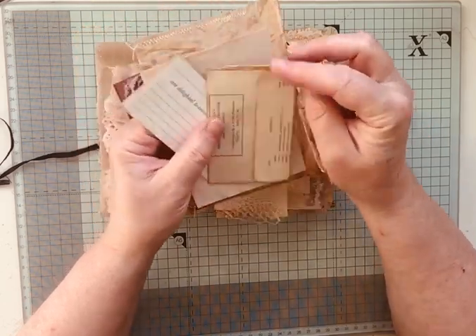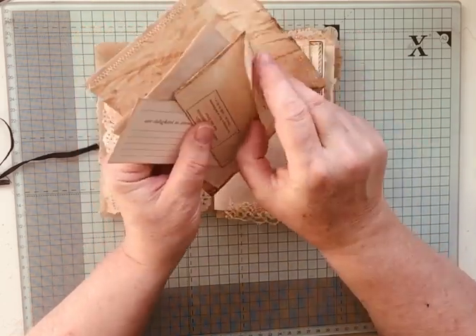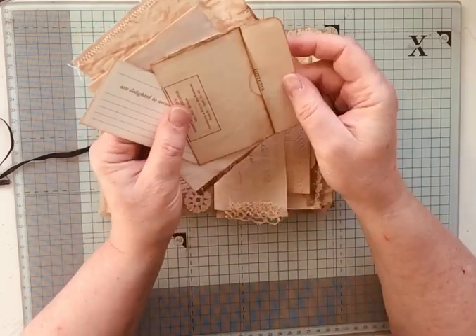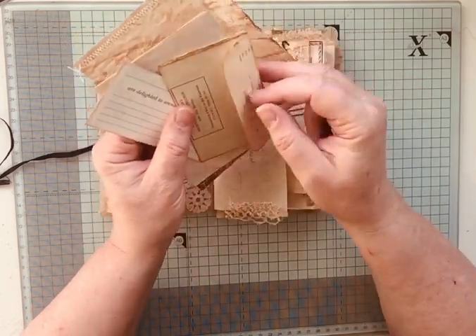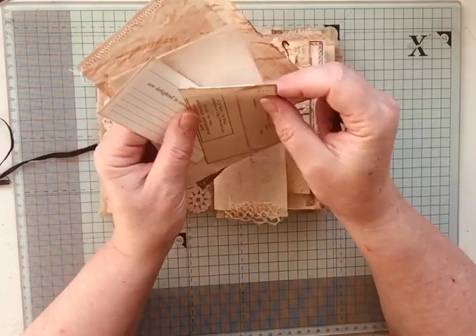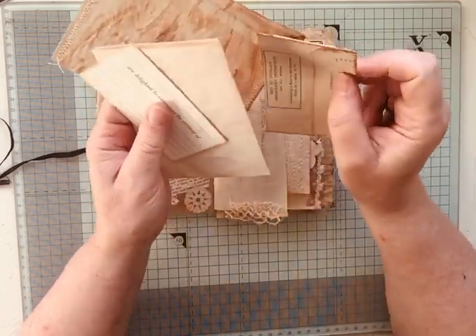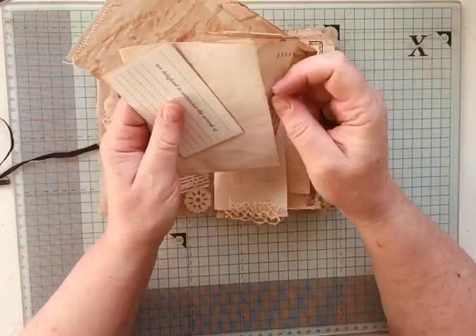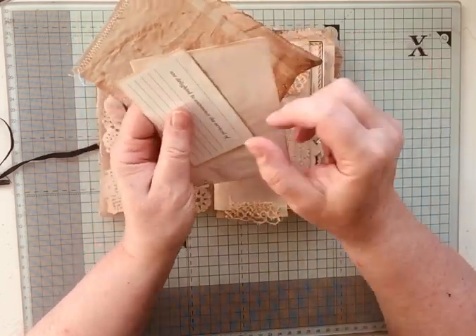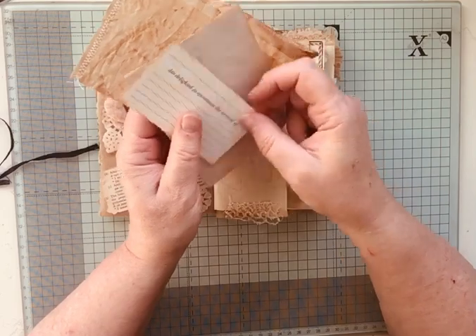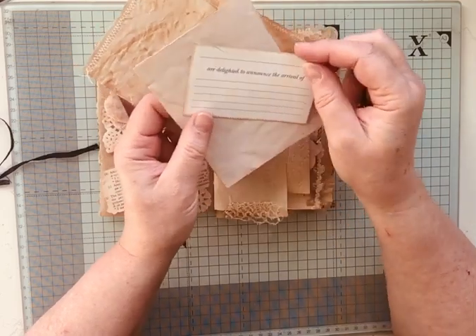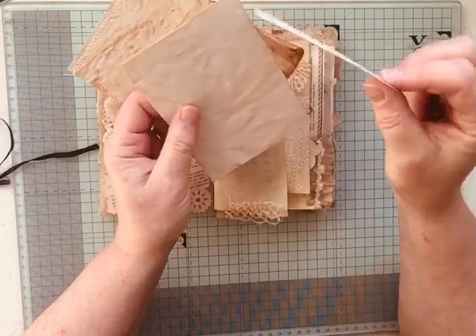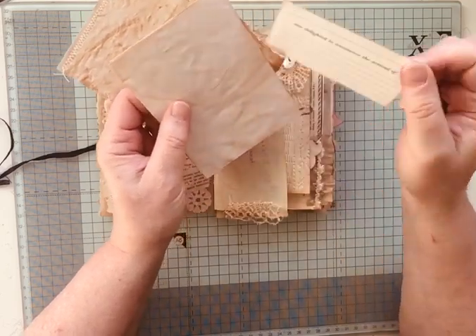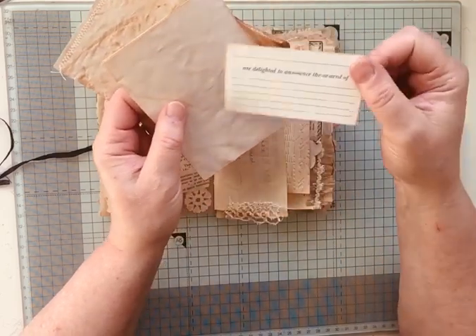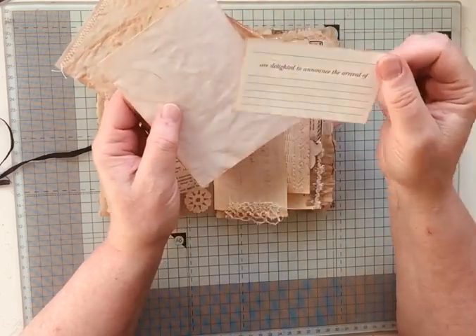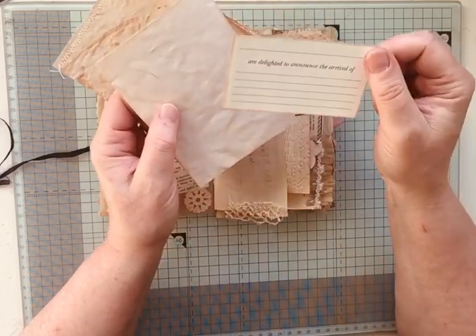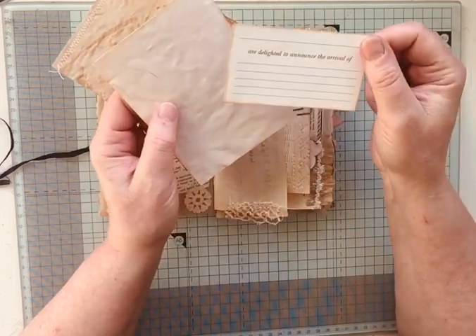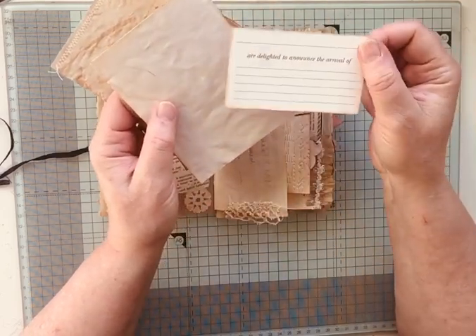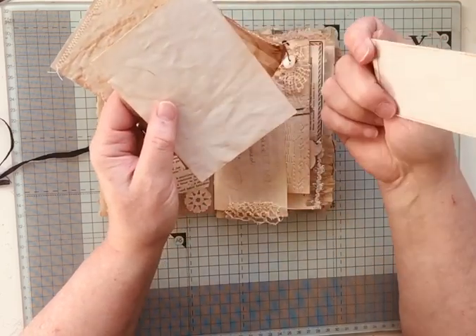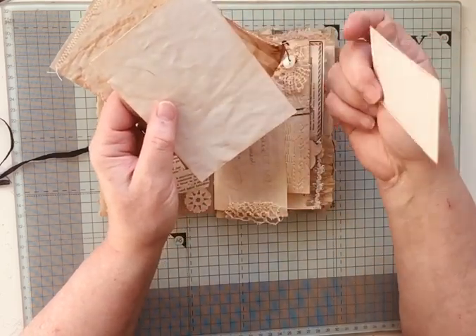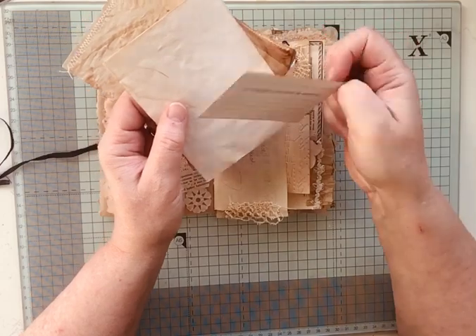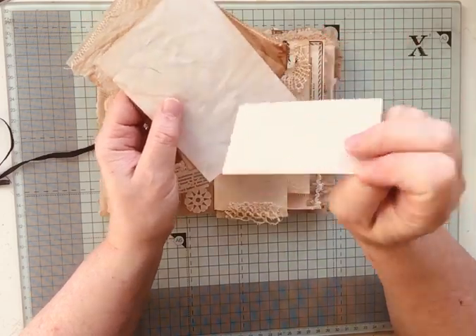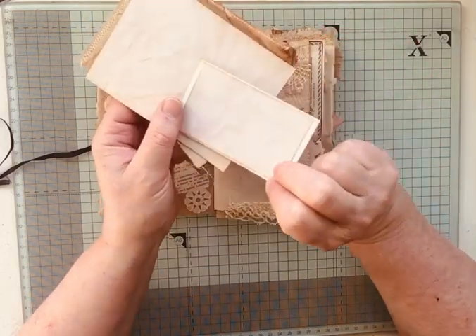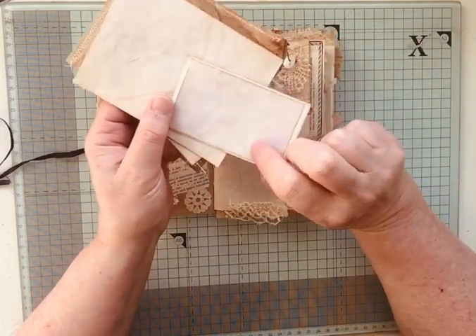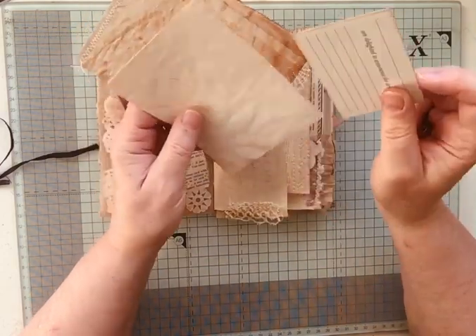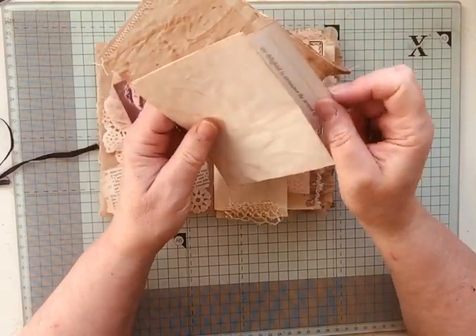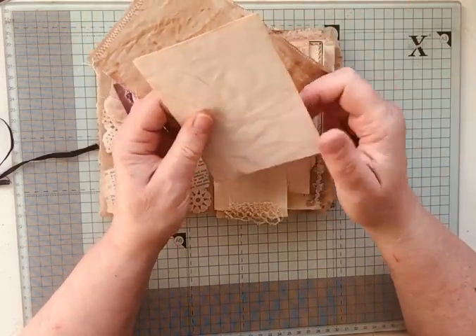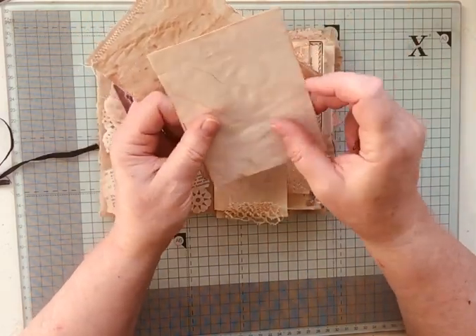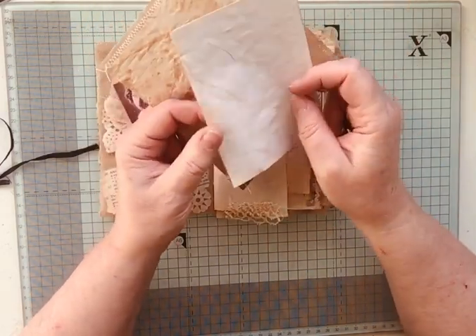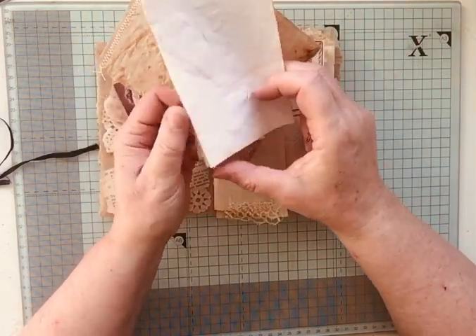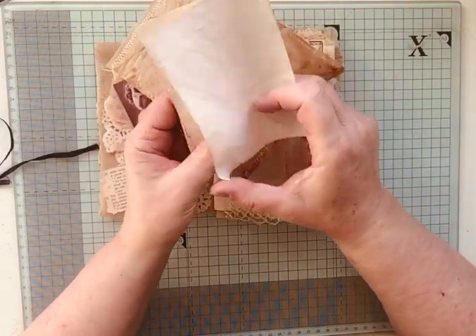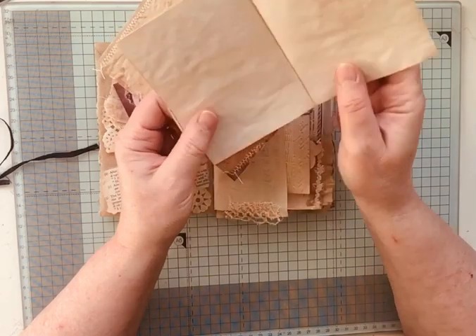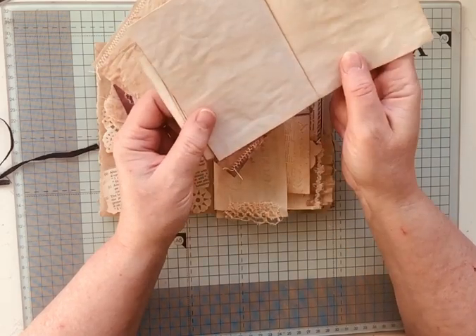There's a little envelope, and this is an 'are delighted to announce the arrival' card. I've just put some paper in the back there for journaling on, and then this is just a piece of journaling paper.